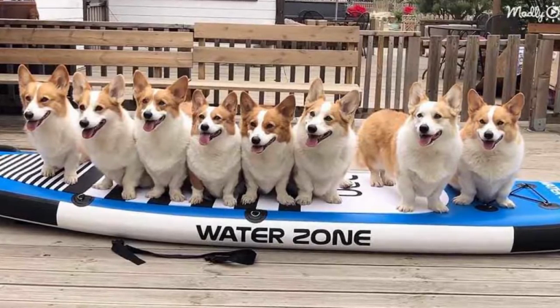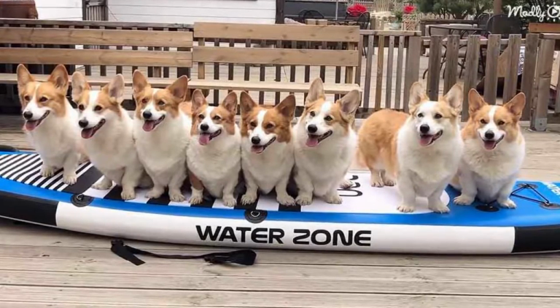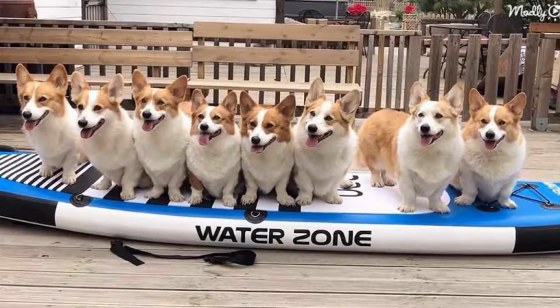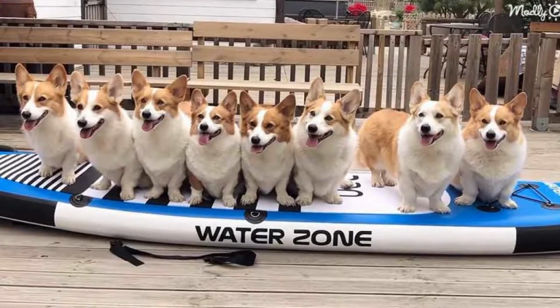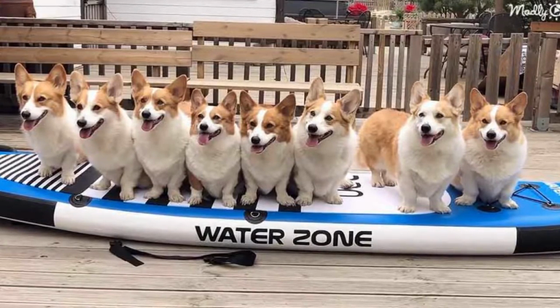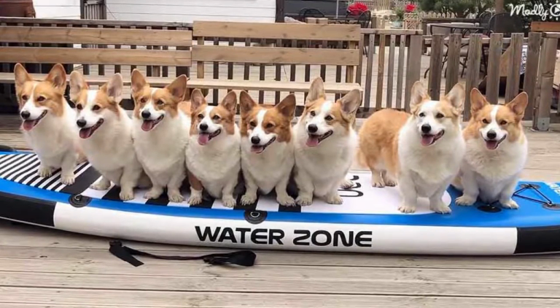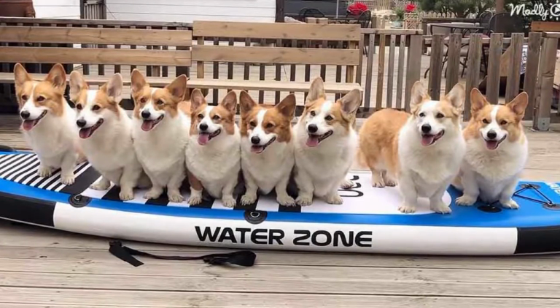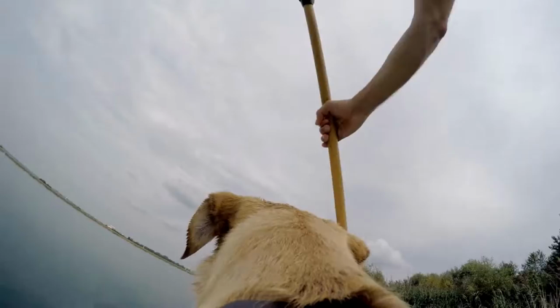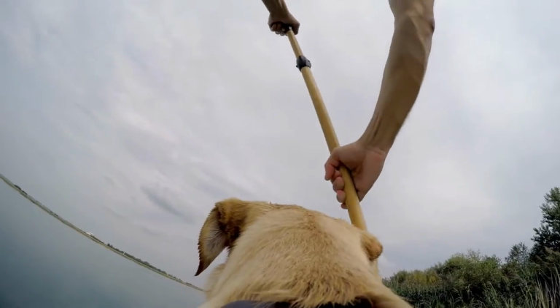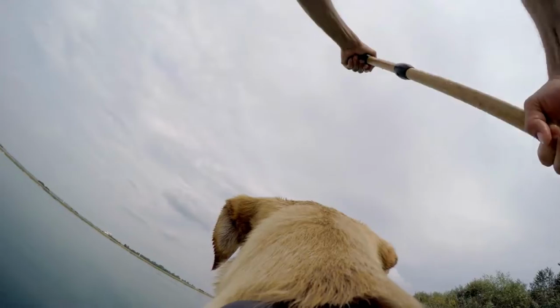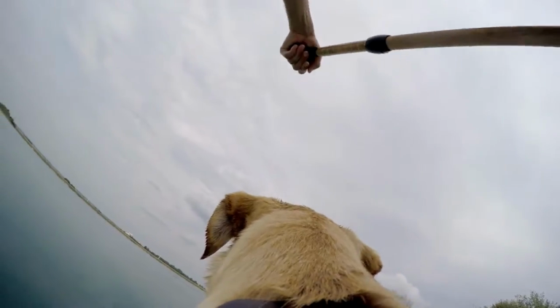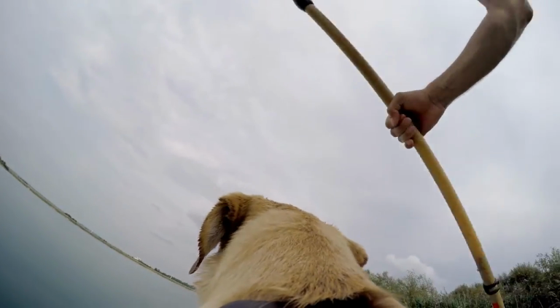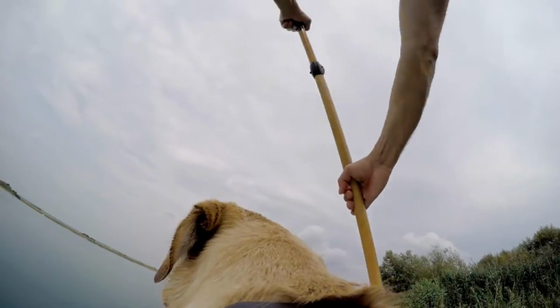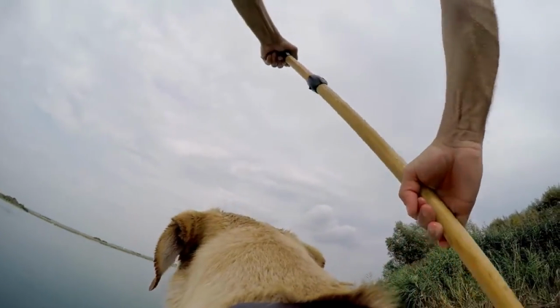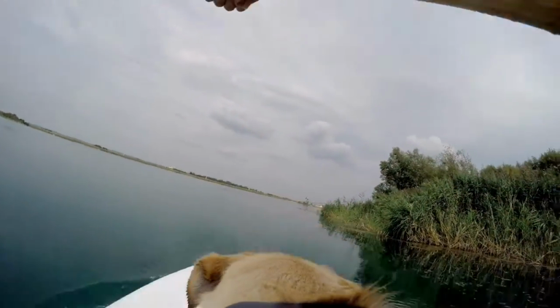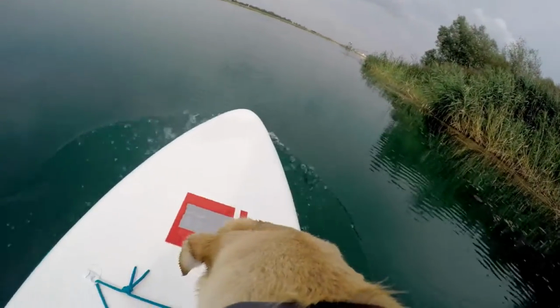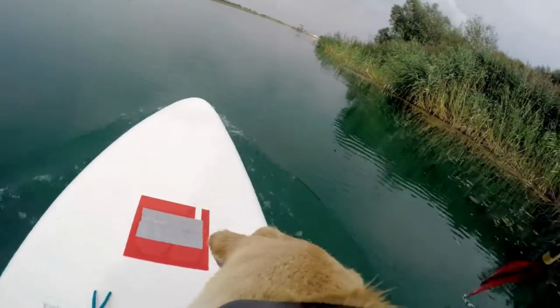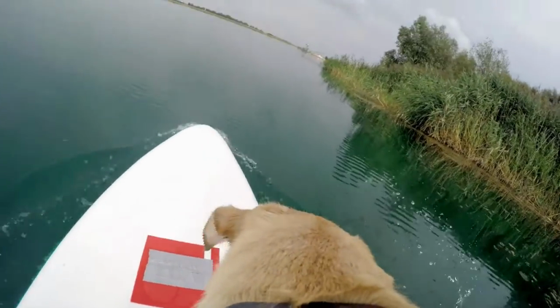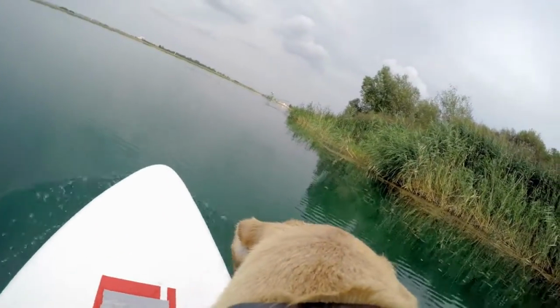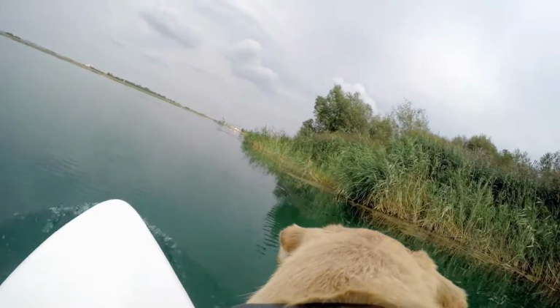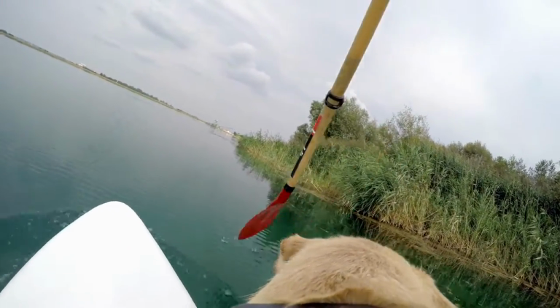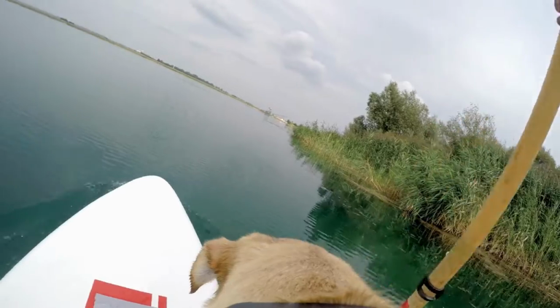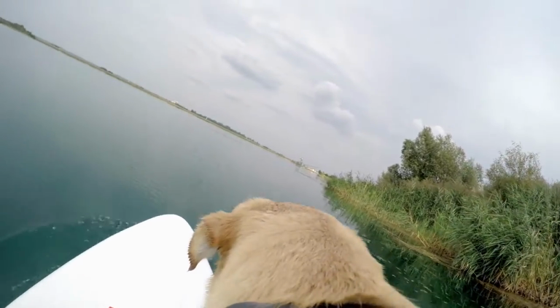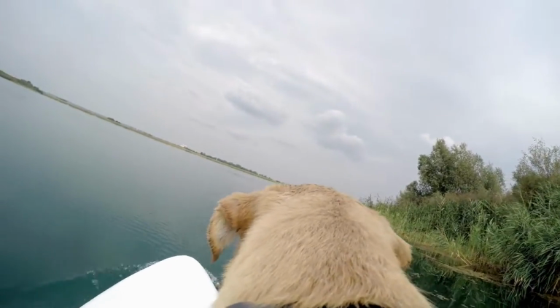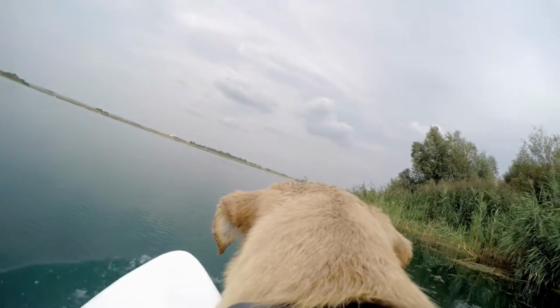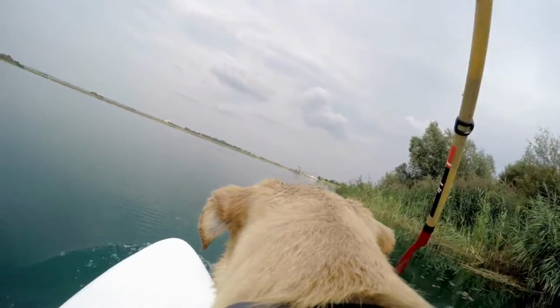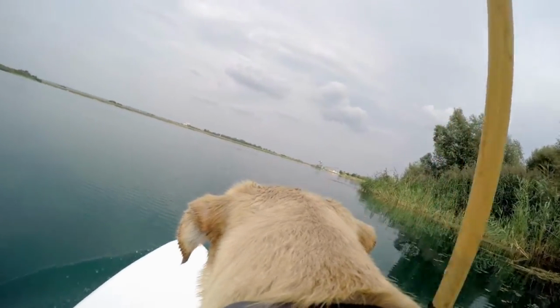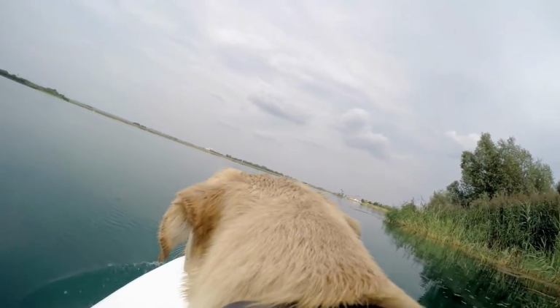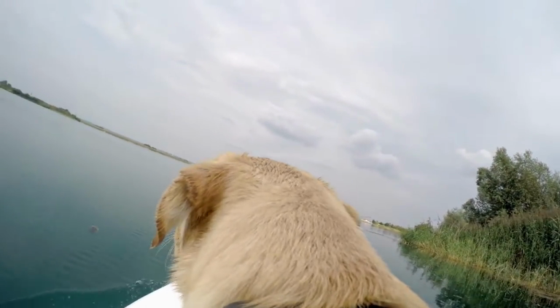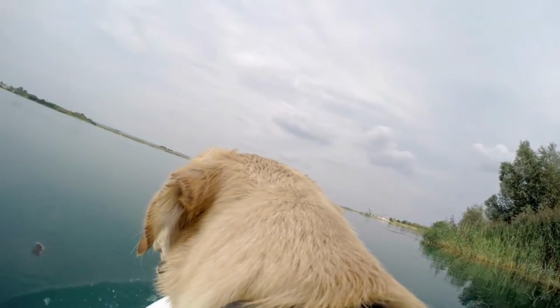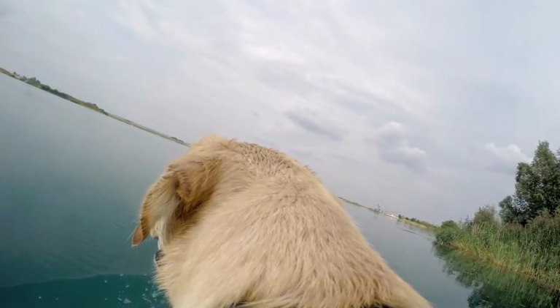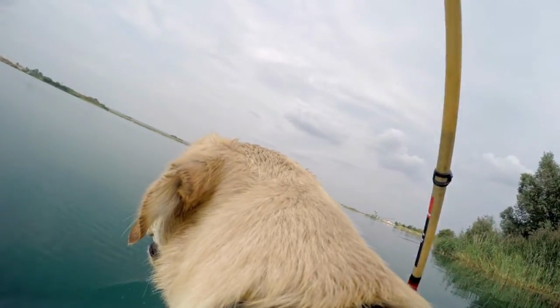Some of them swim about while others catch a ride with his rowing. There is a whole lot of tail wagging and happy barks happening. The owner struggles to row but finds some balance with two corgis. The dogs that manage to hop aboard are happy, barking at the other corgis to check them out.